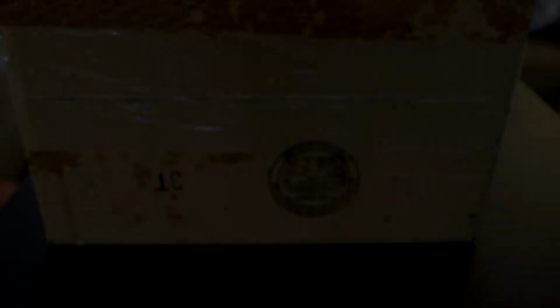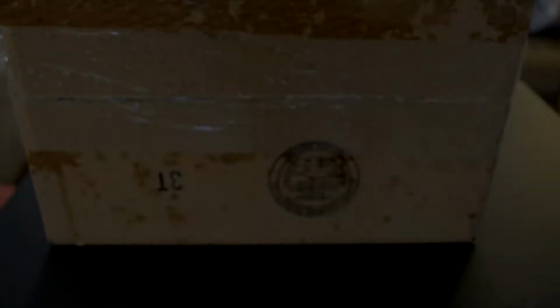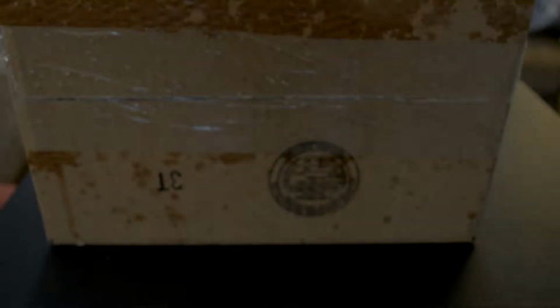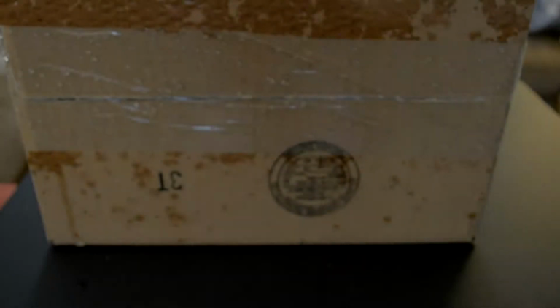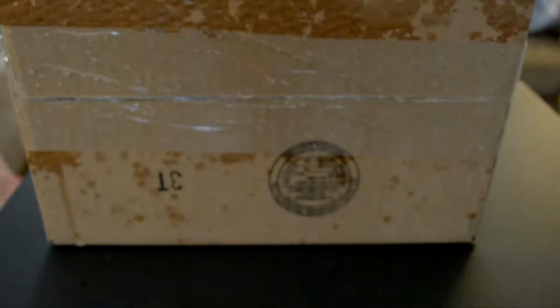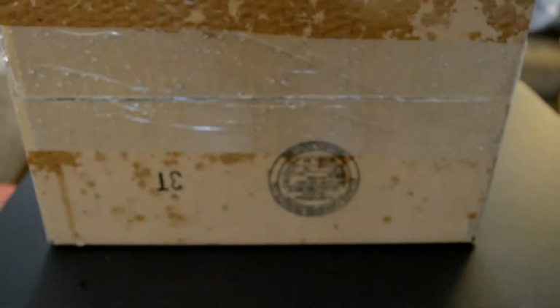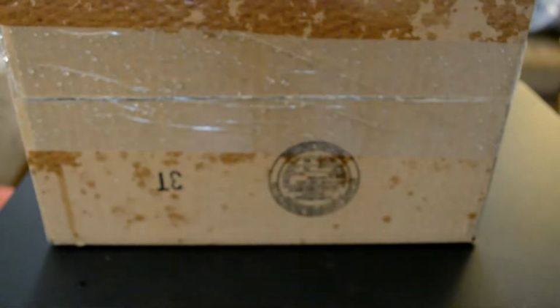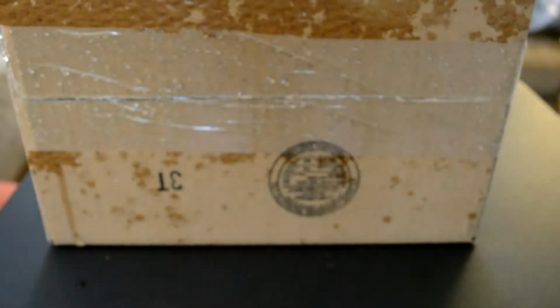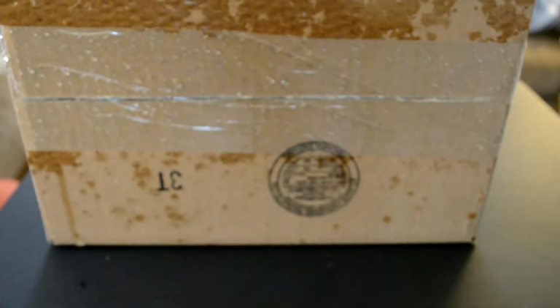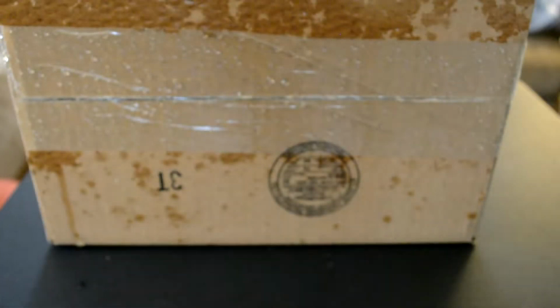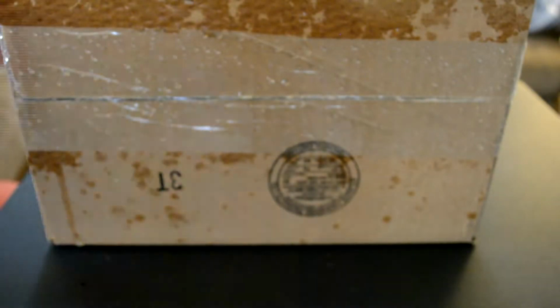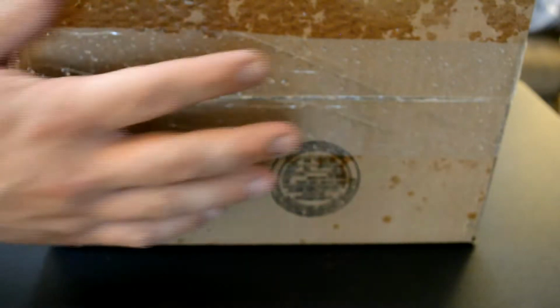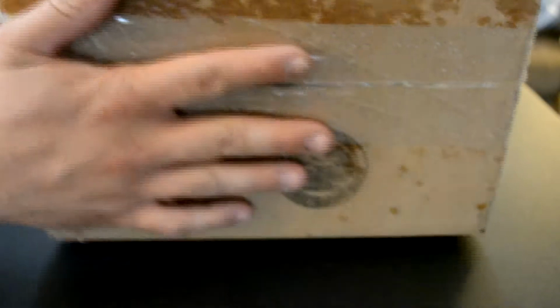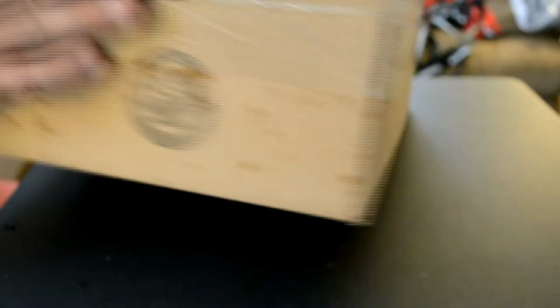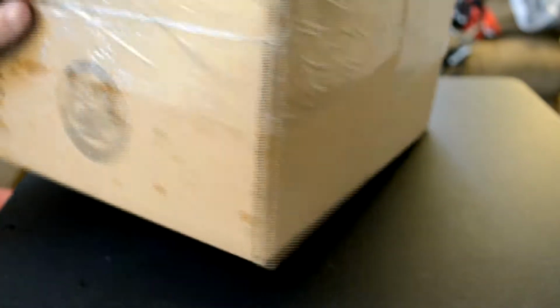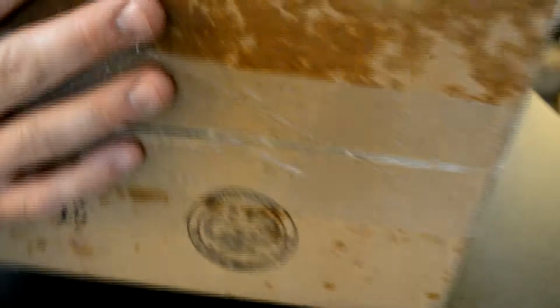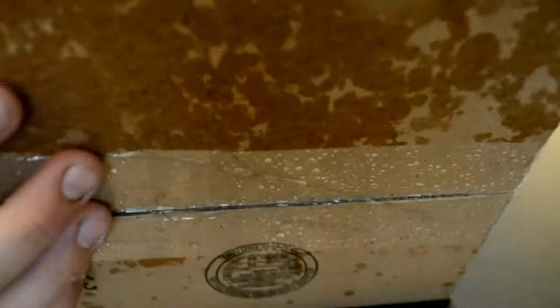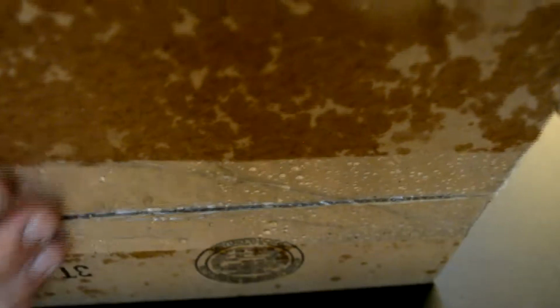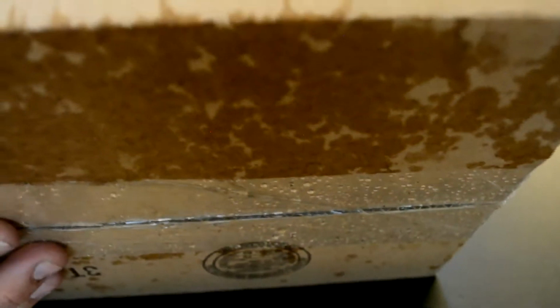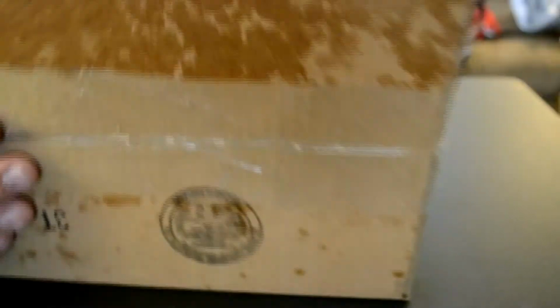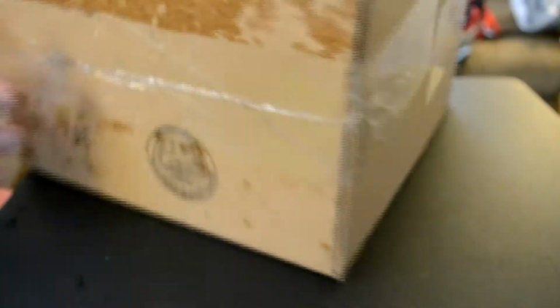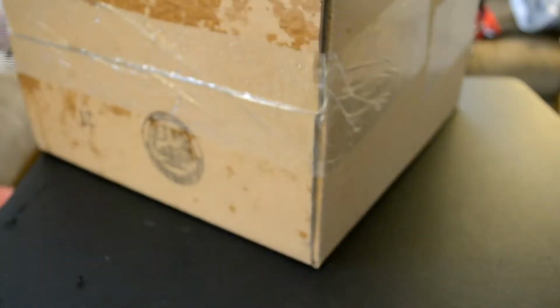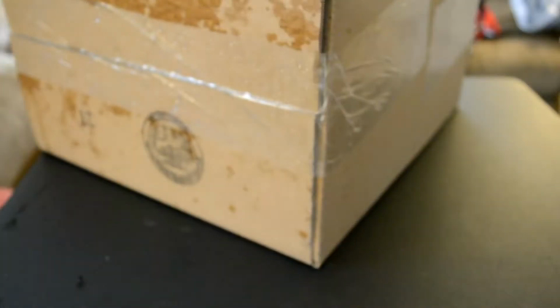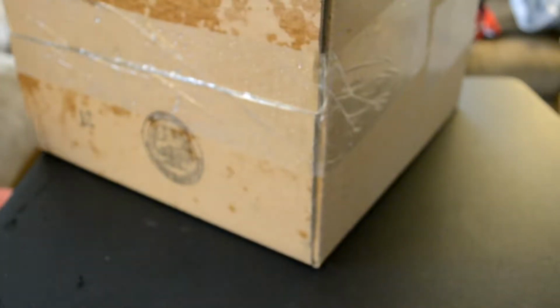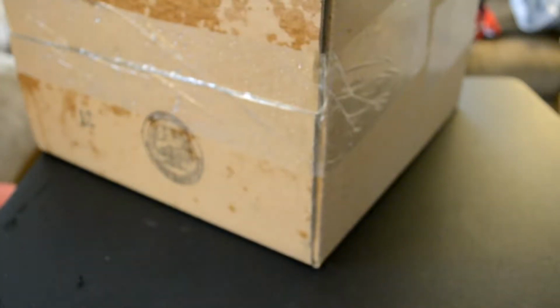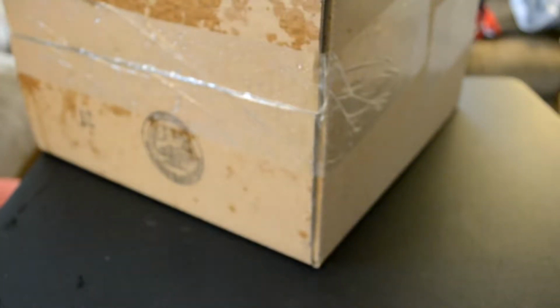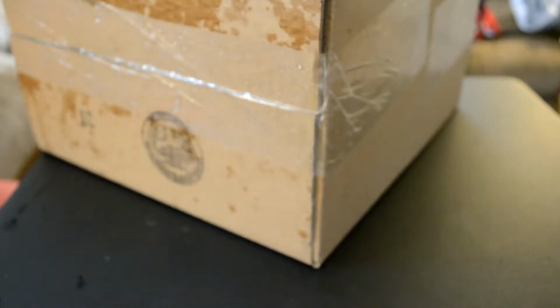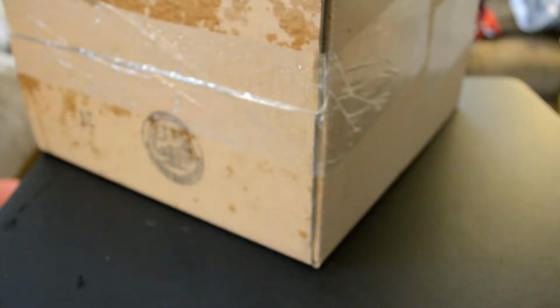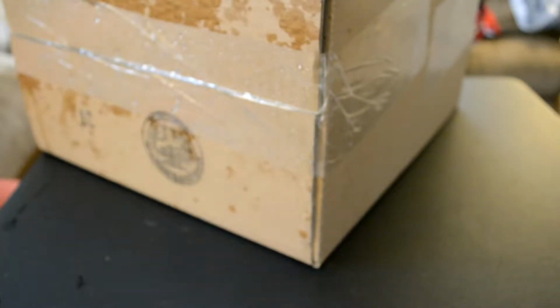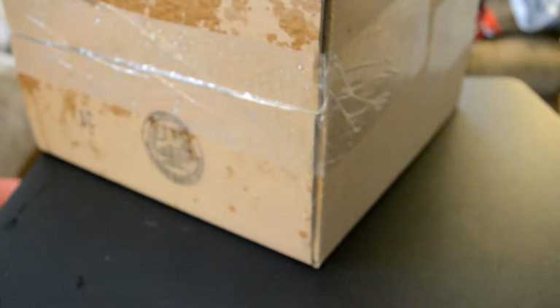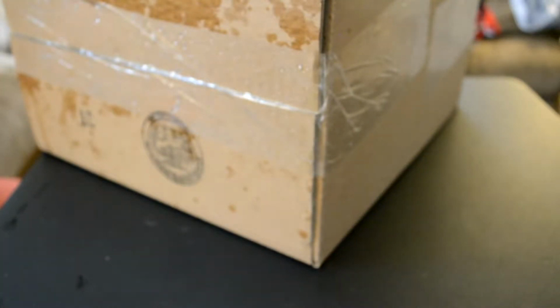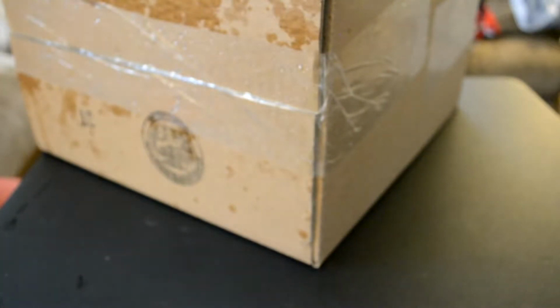Here's the box that came. It was a bit wet. Let's see what came in it. I'm pretty sure I know what it is.